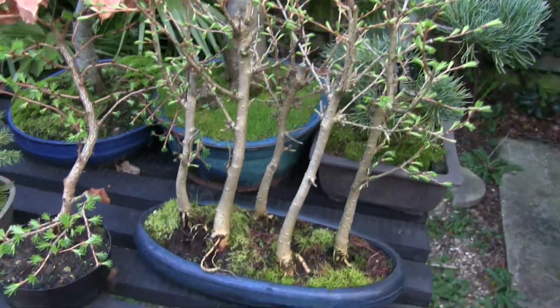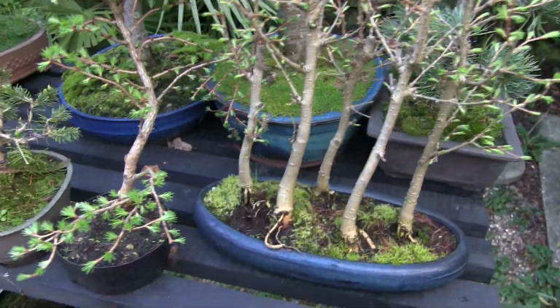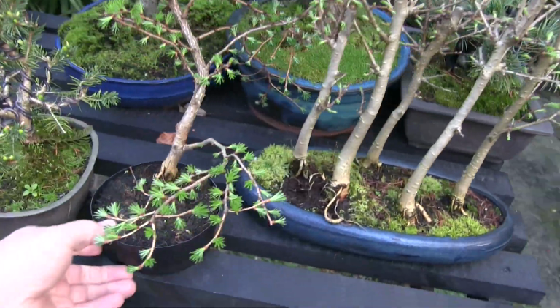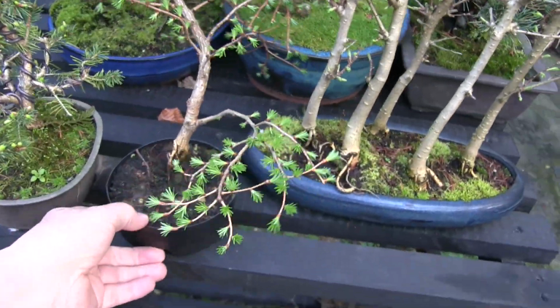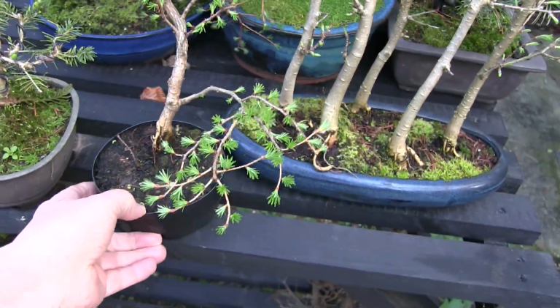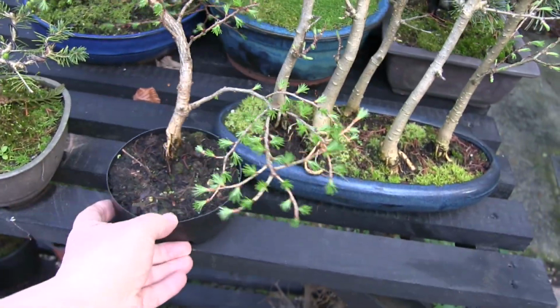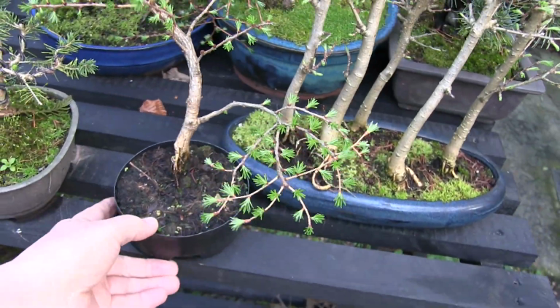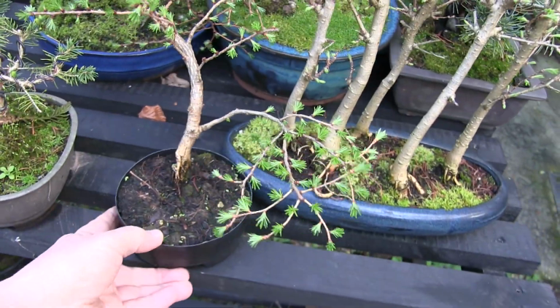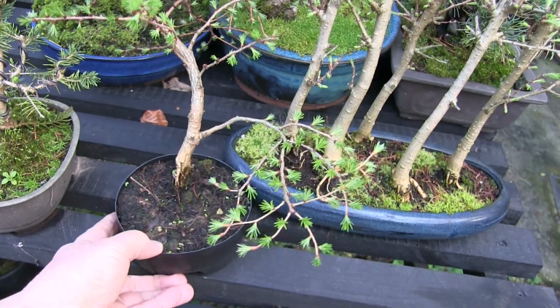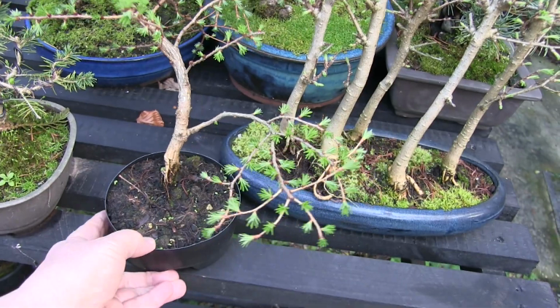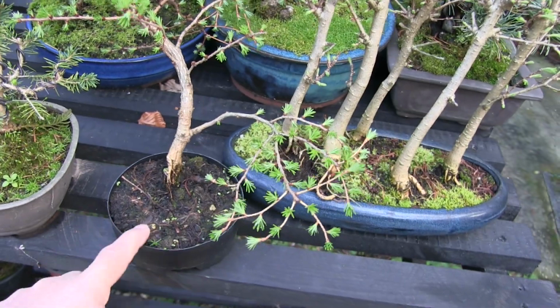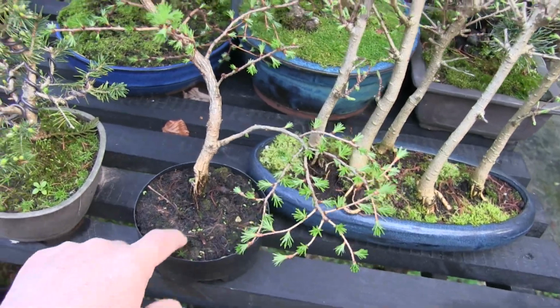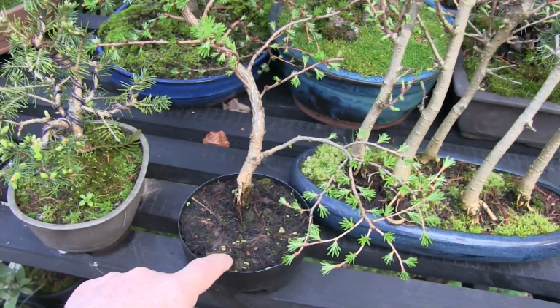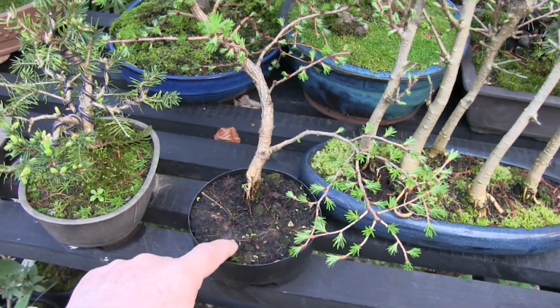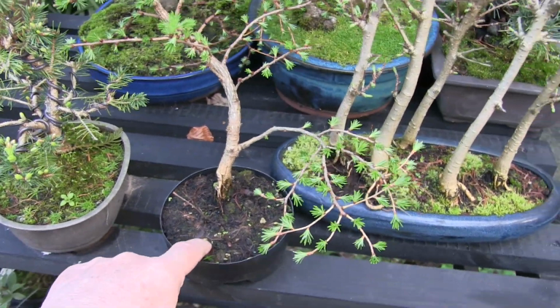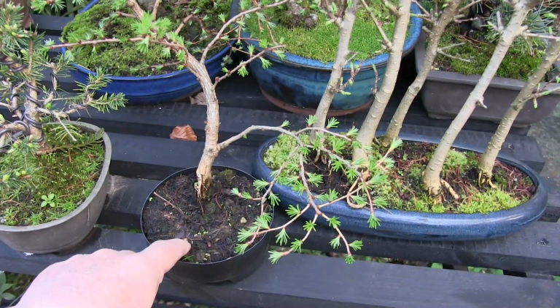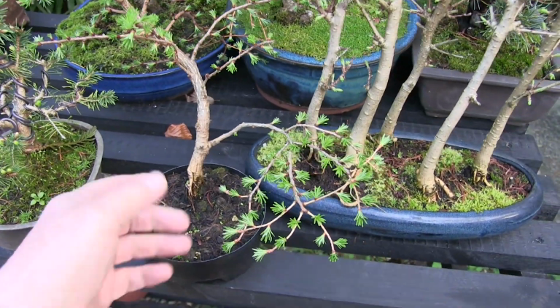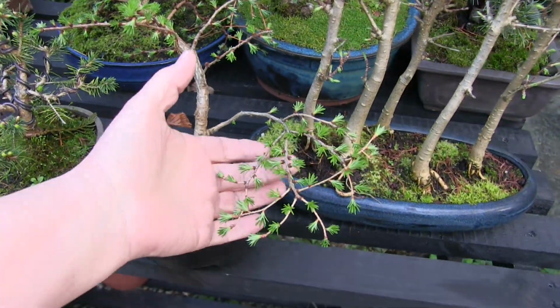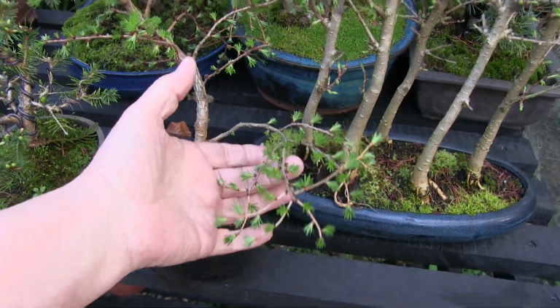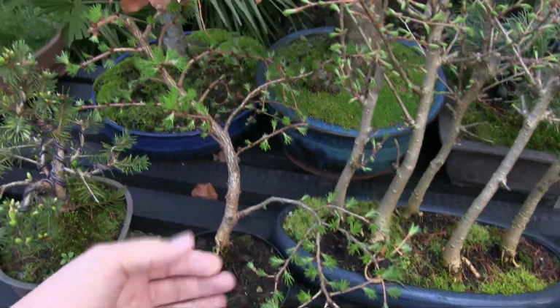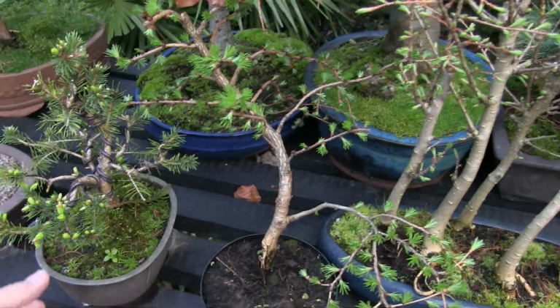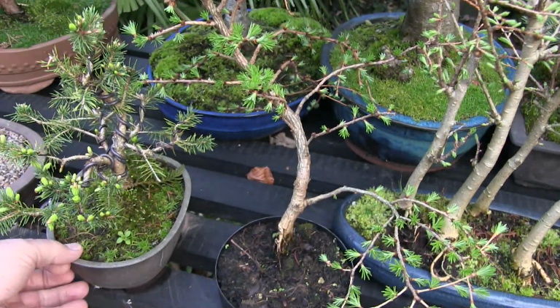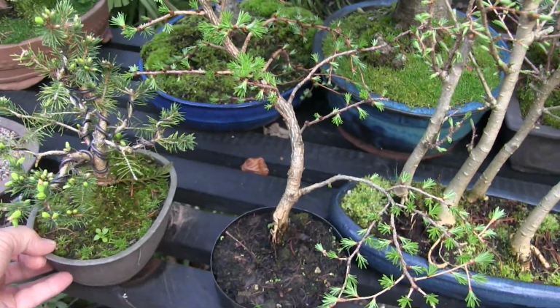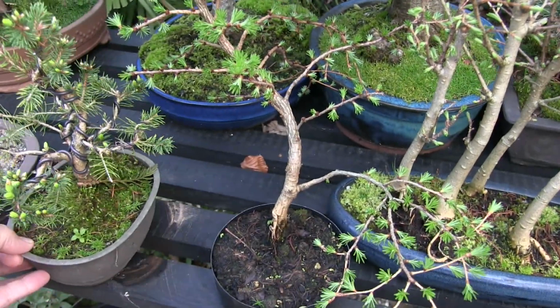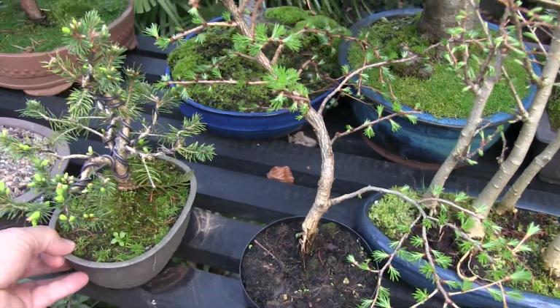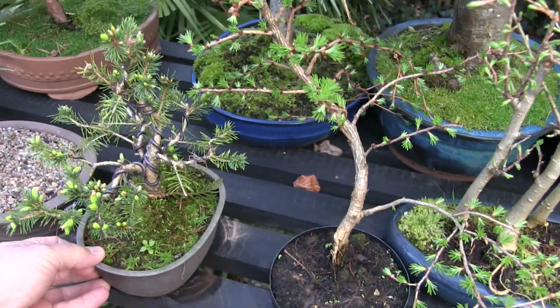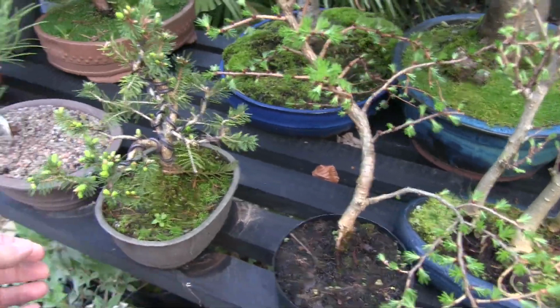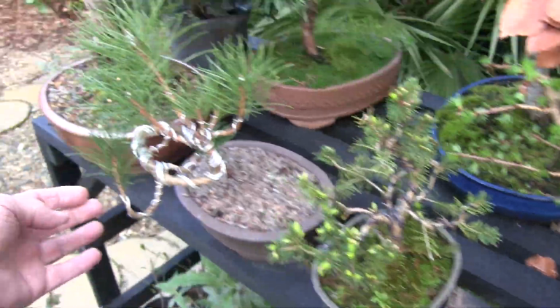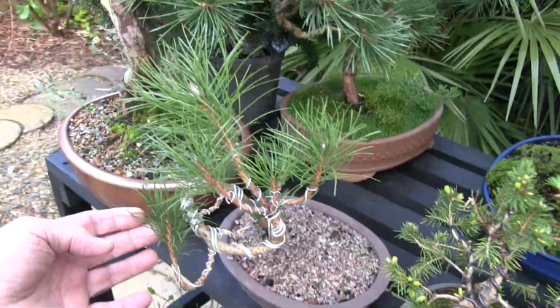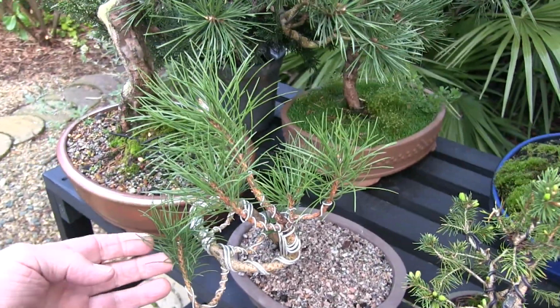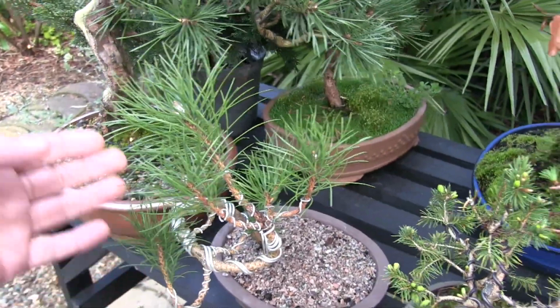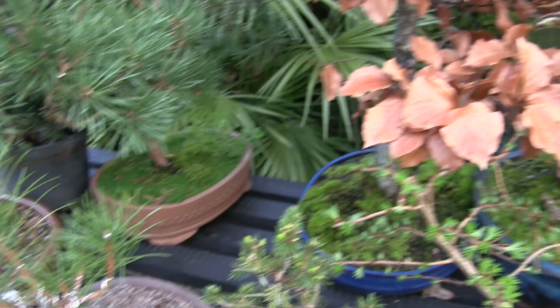Over here is a Japanese larch. That's one of the ones I purchased from the same place — it's in mud, the same as the repot I did the other day. The soil is awful. But that one doesn't need doing; it's recently been done.